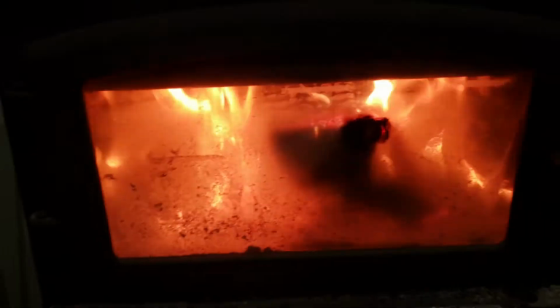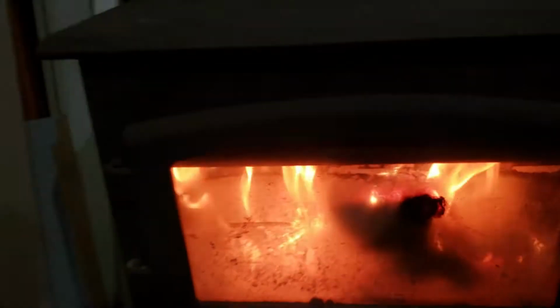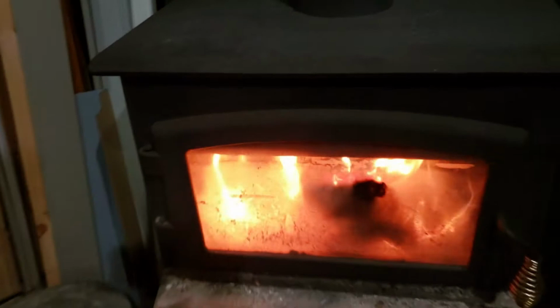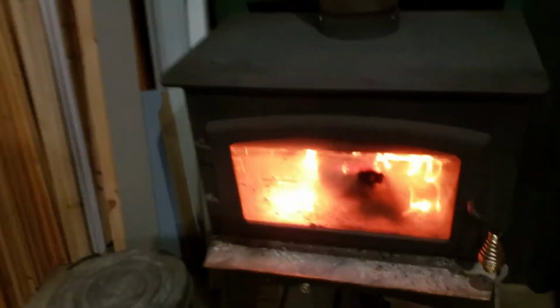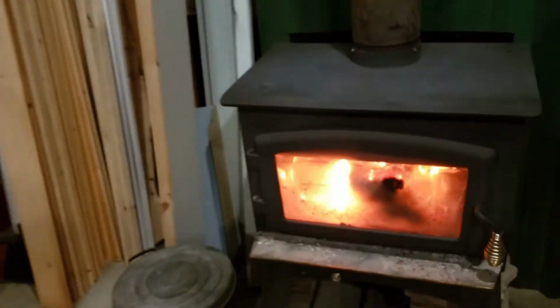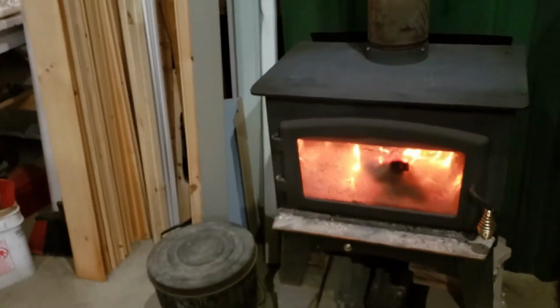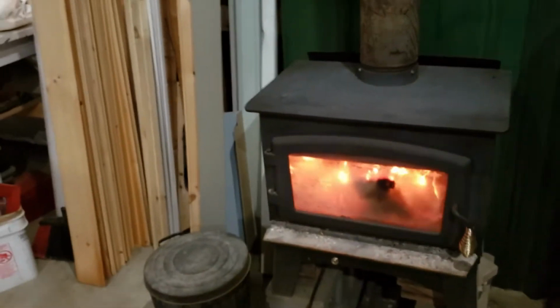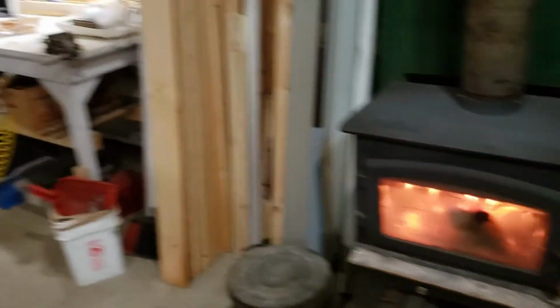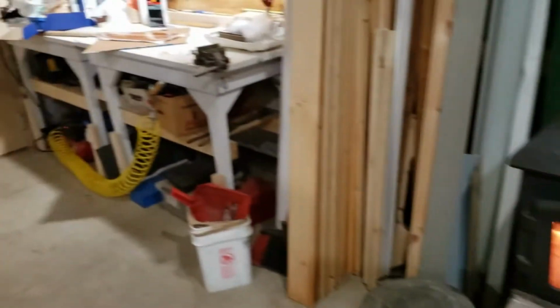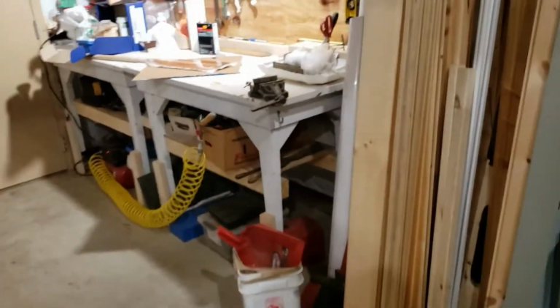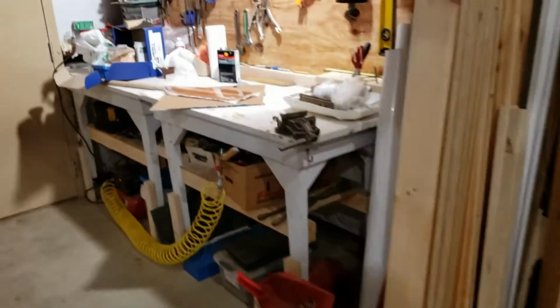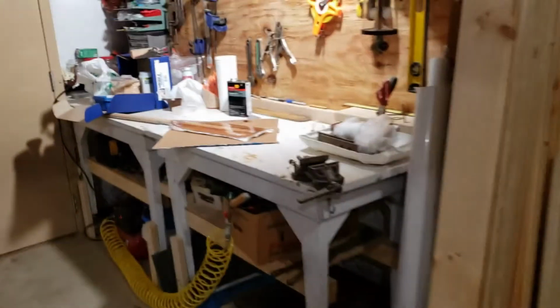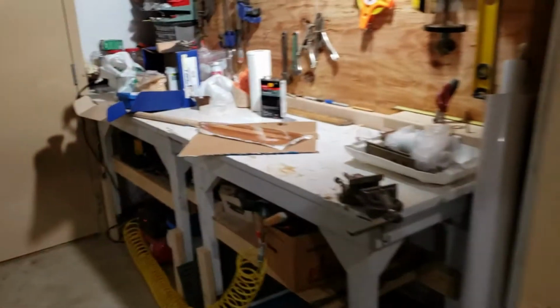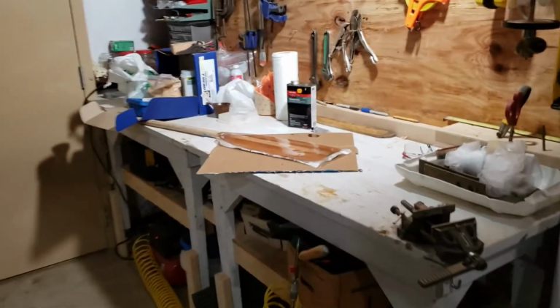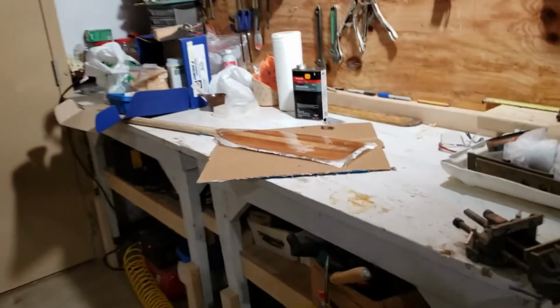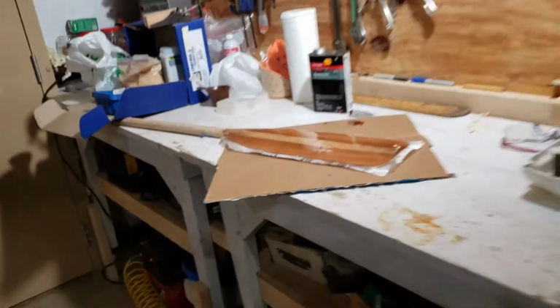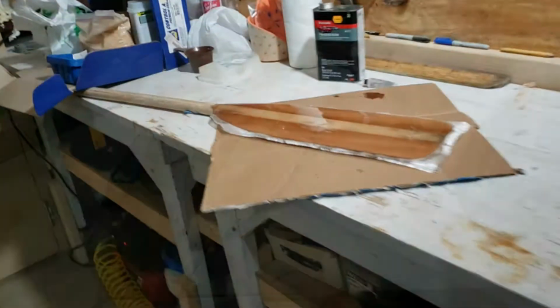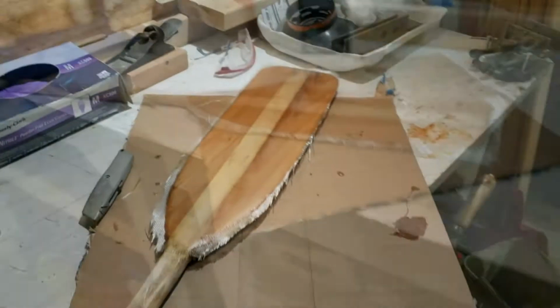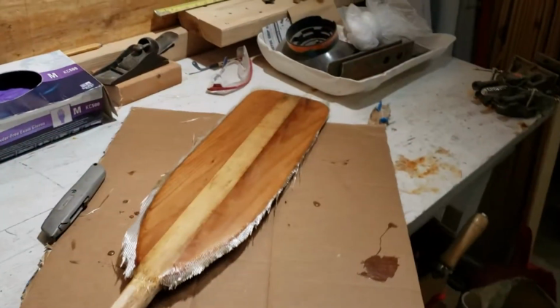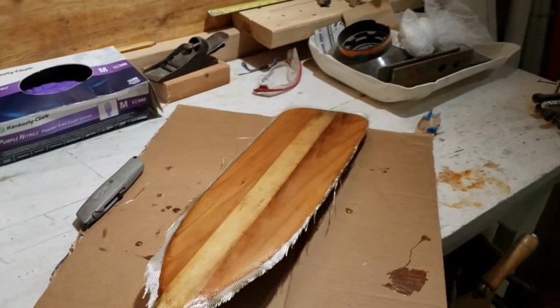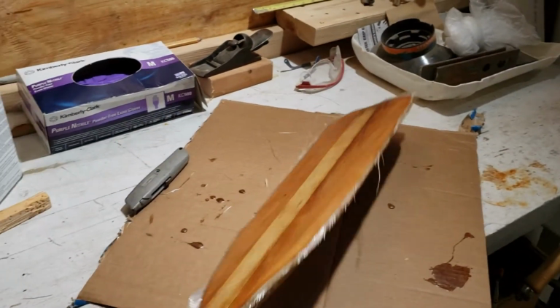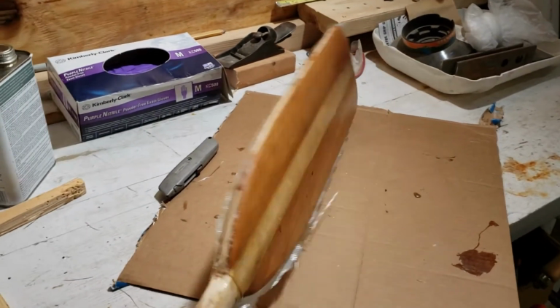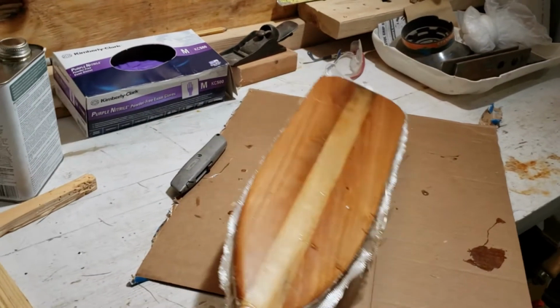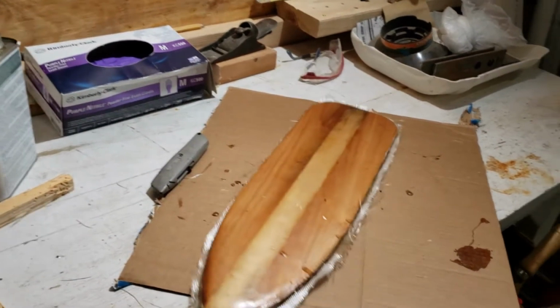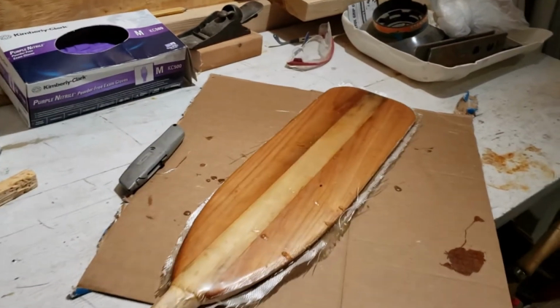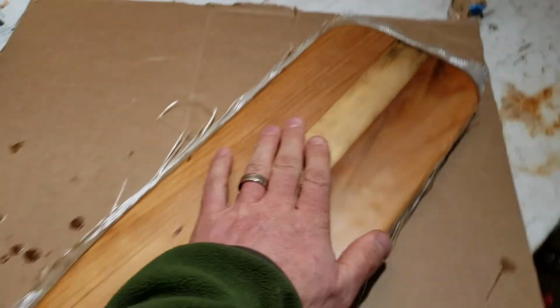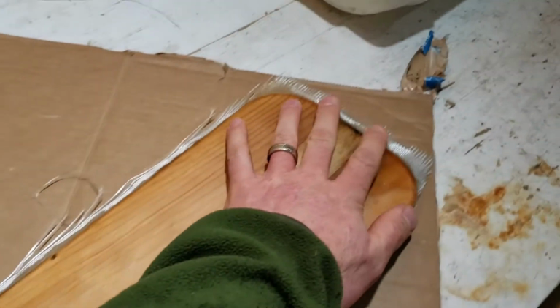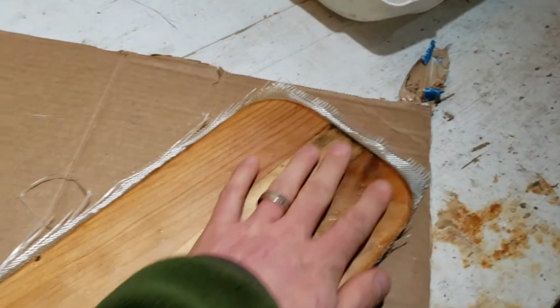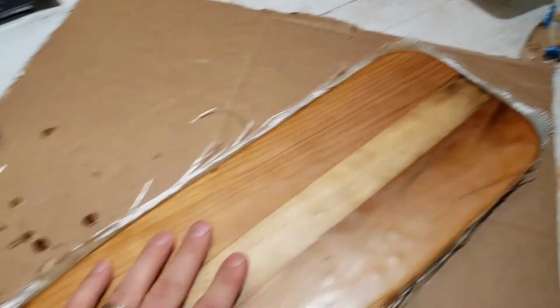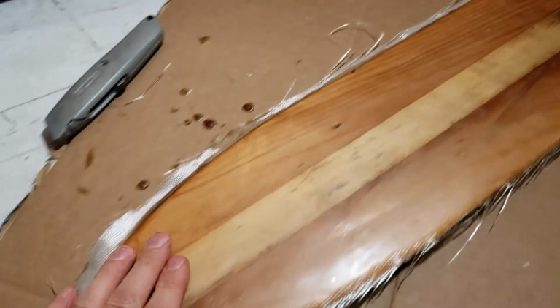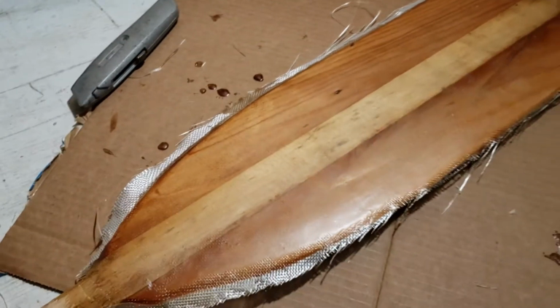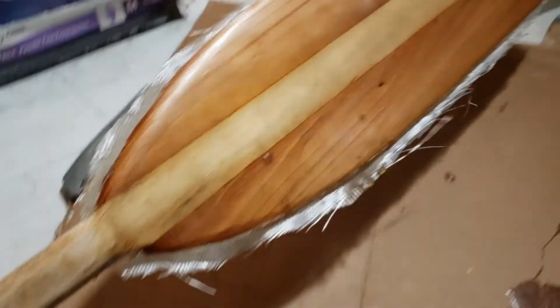Our garage is heated with the wood stove, so just trying to keep it warm for the night. I'm back at it — coated both sides.